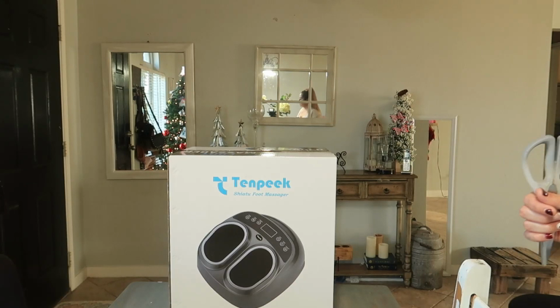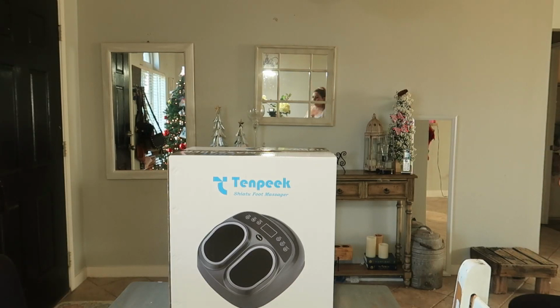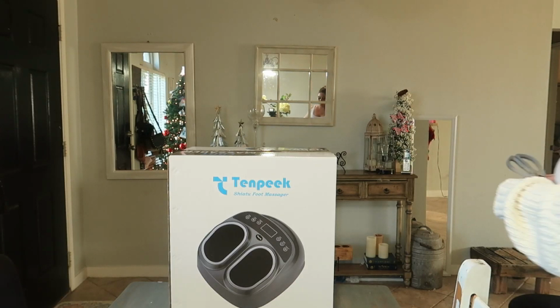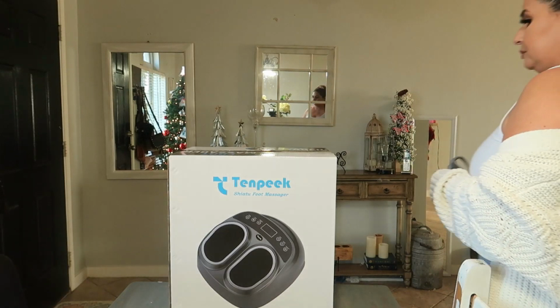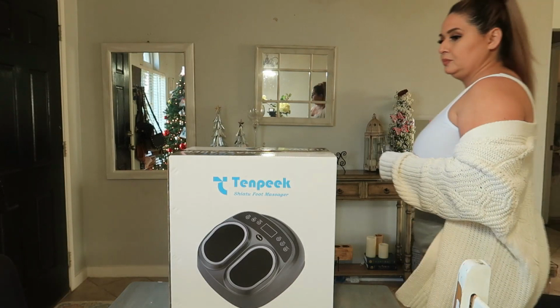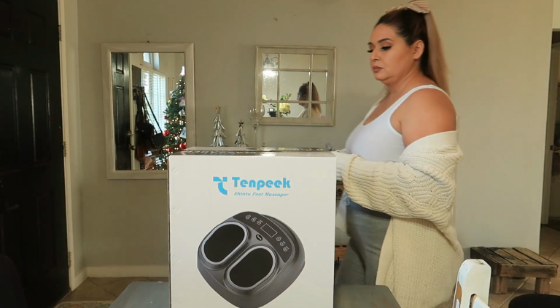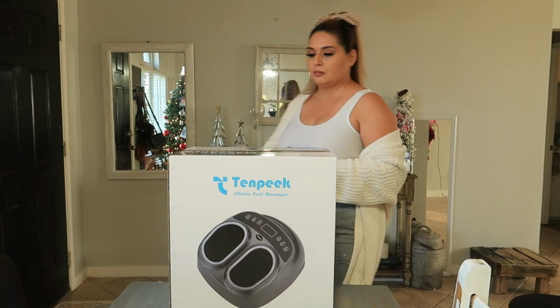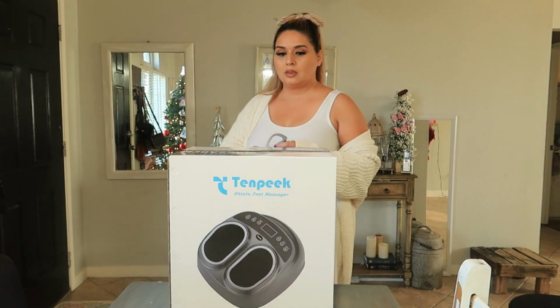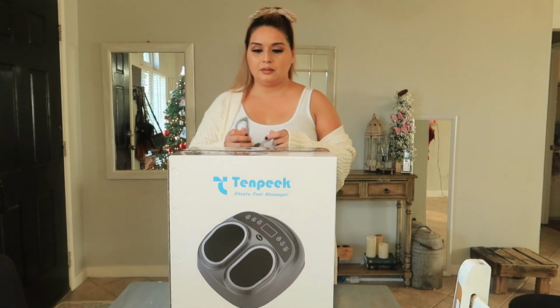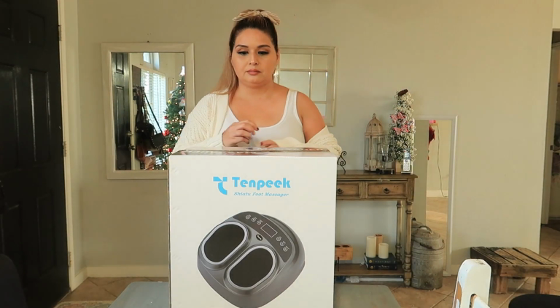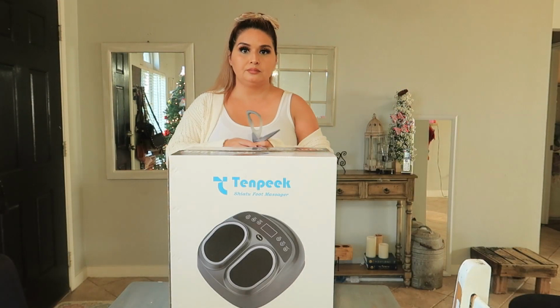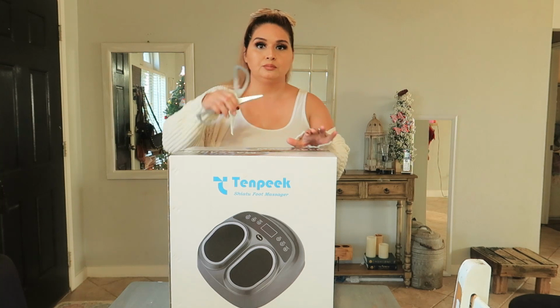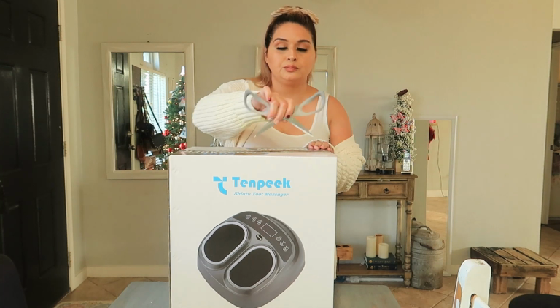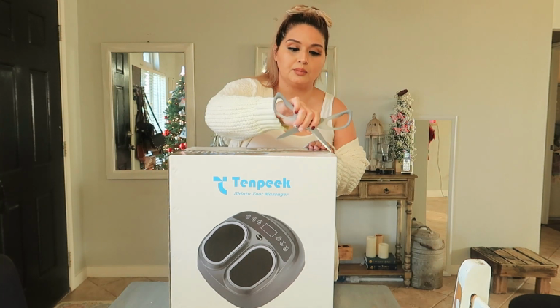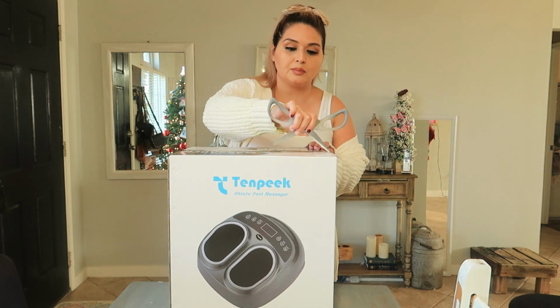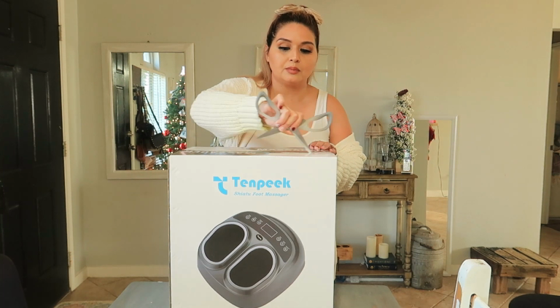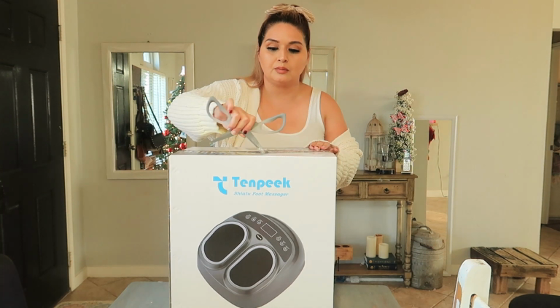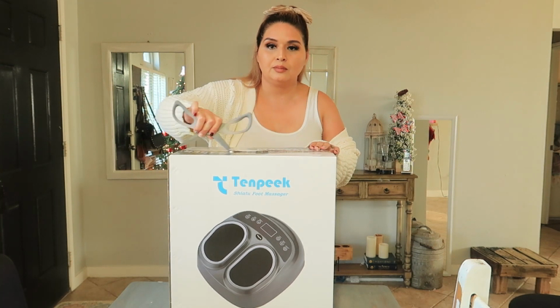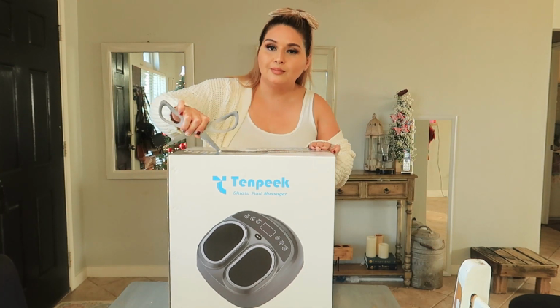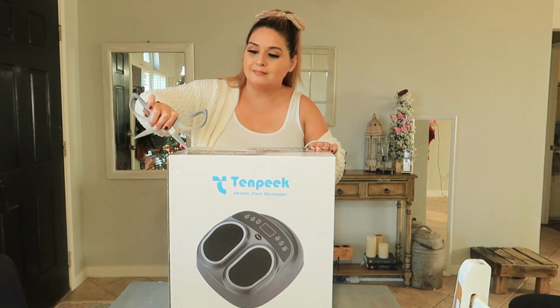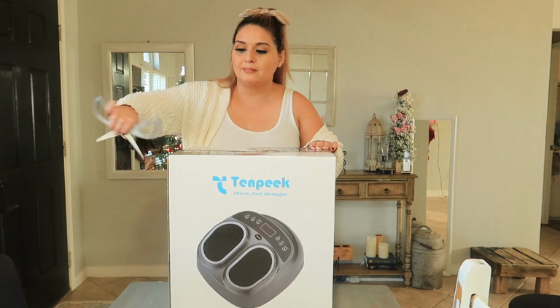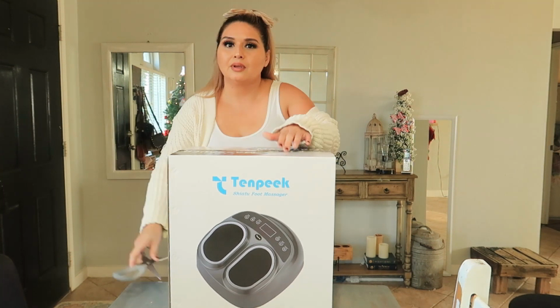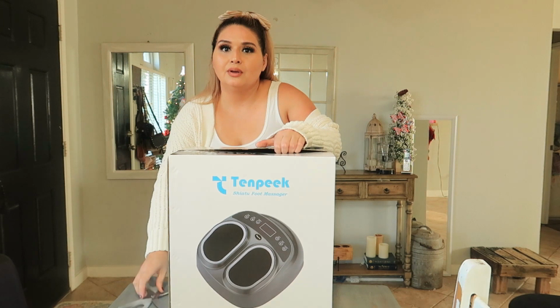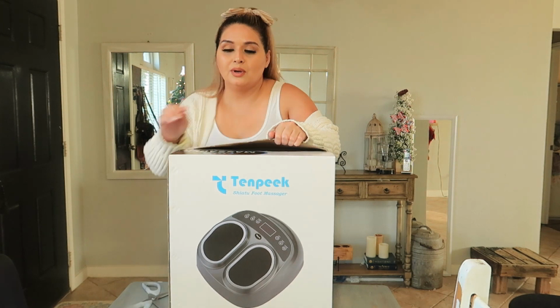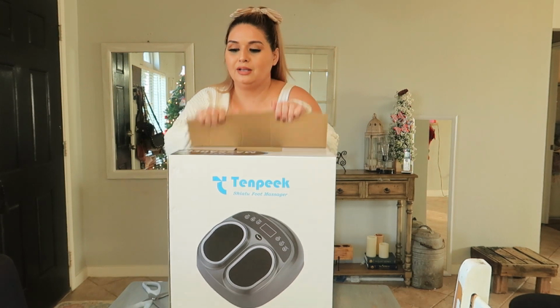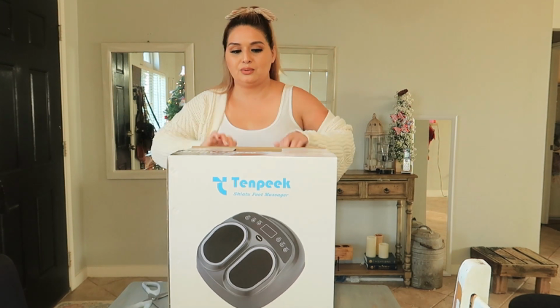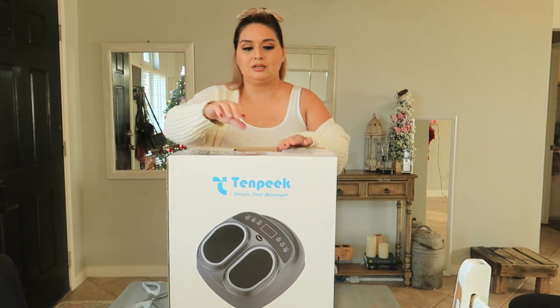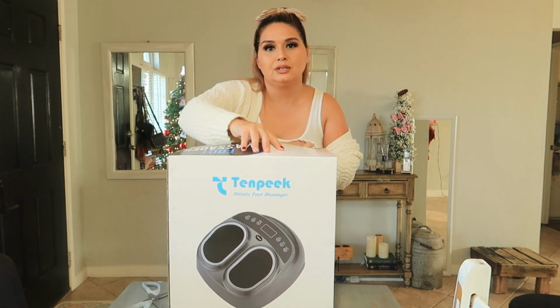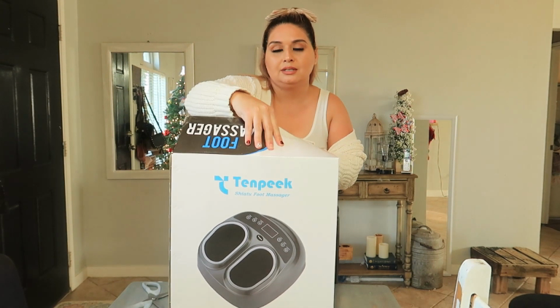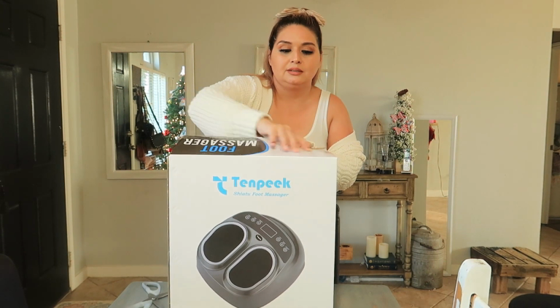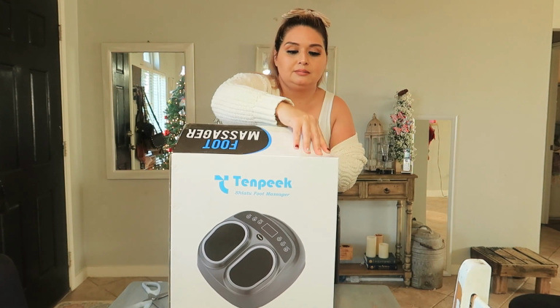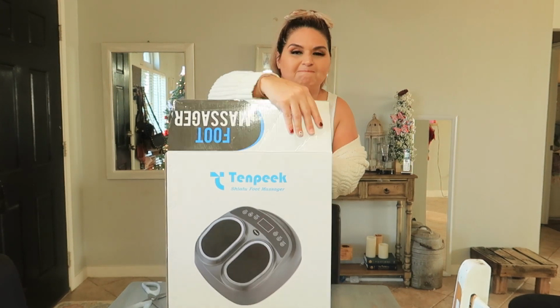Hello you guys and welcome back to my channel. I have a new product to share with you guys — Teralex reached out to me and I am beyond excited to be showing you guys this product. It is a foot massager machine with heat therapy.